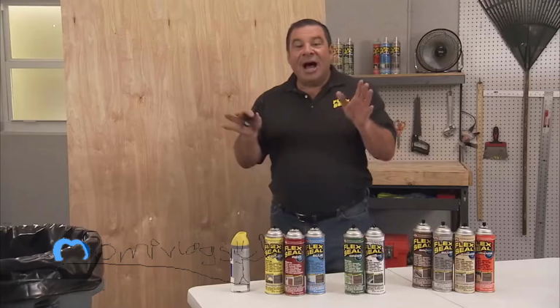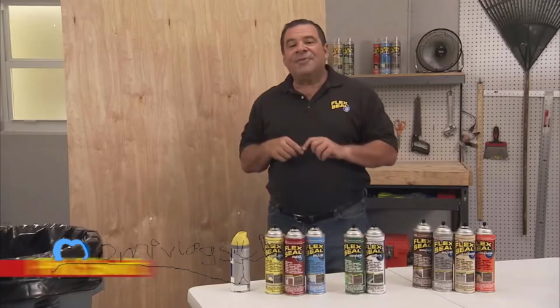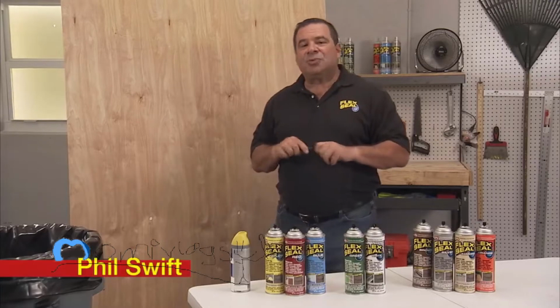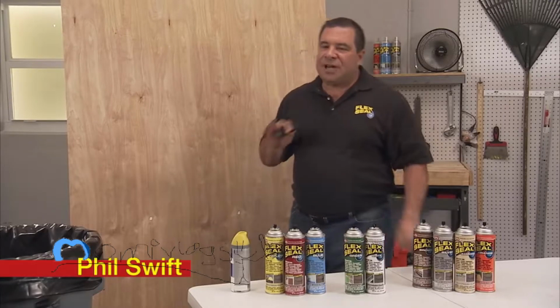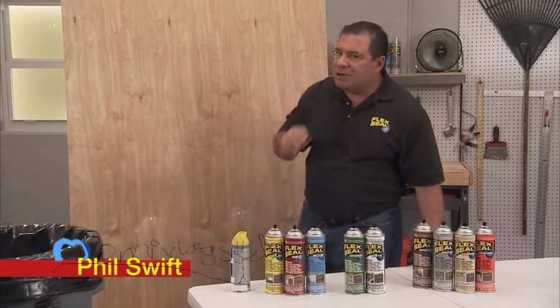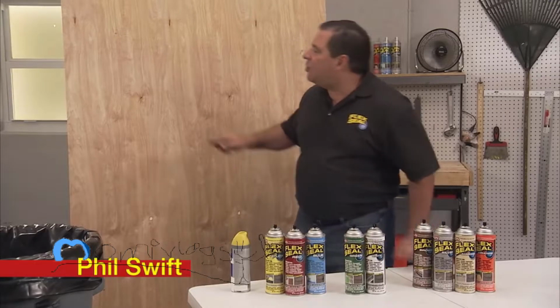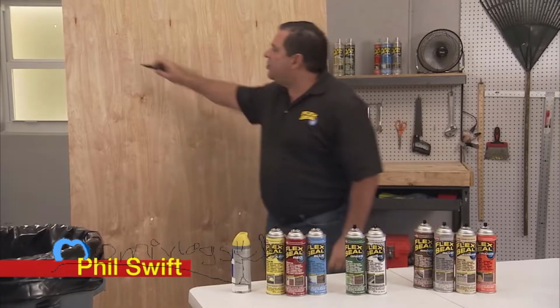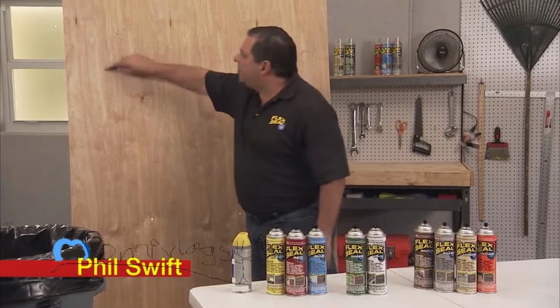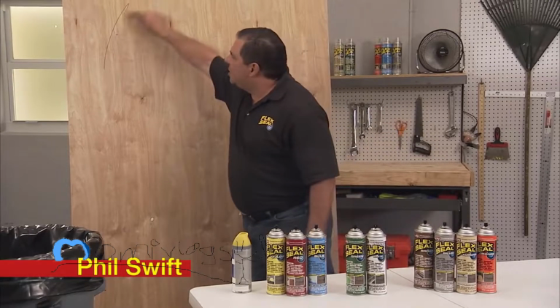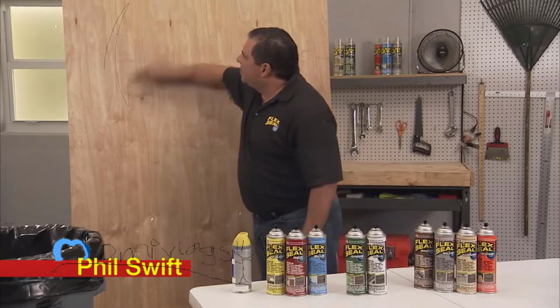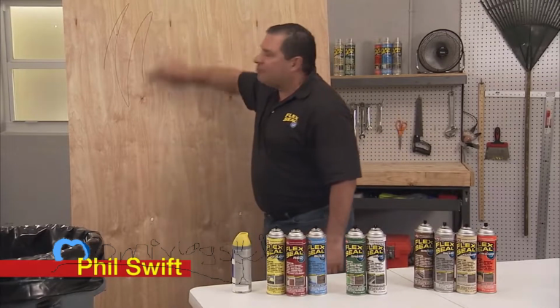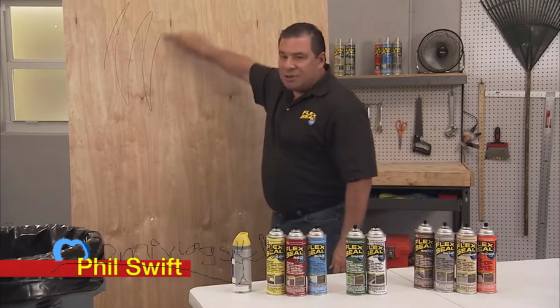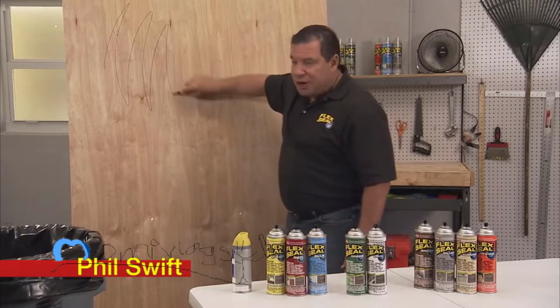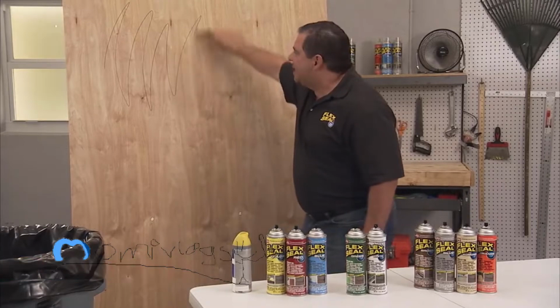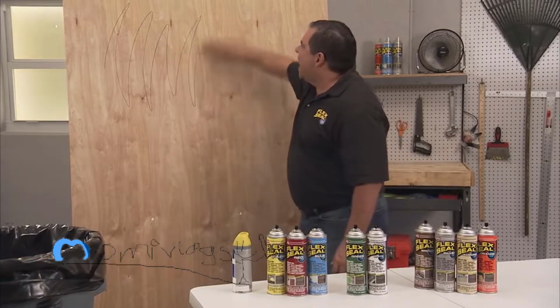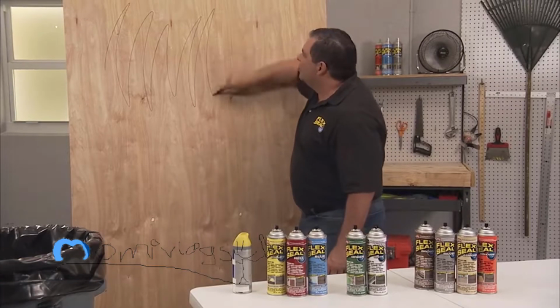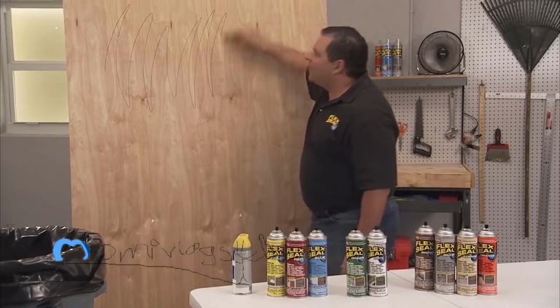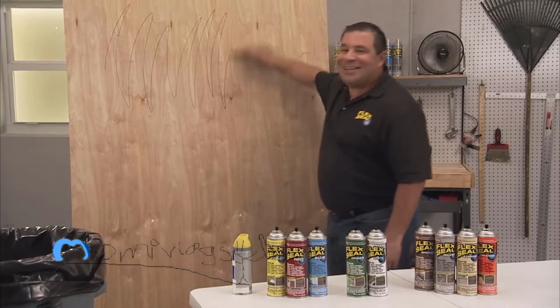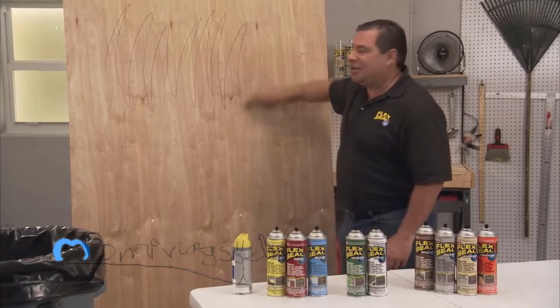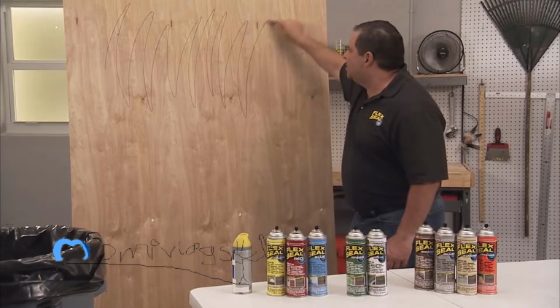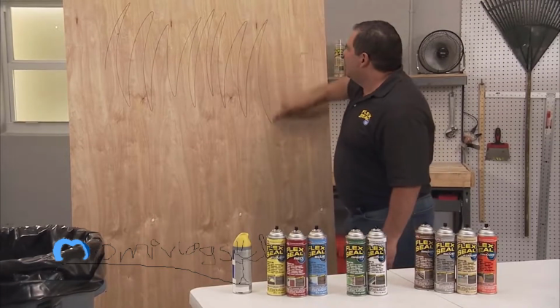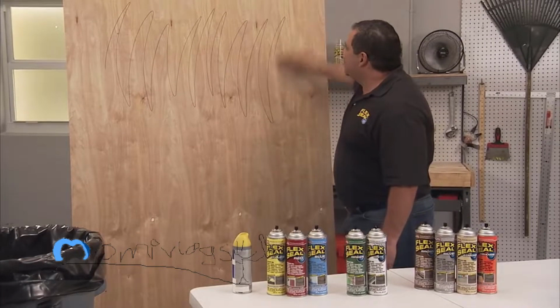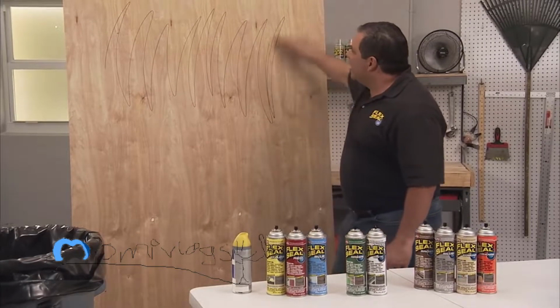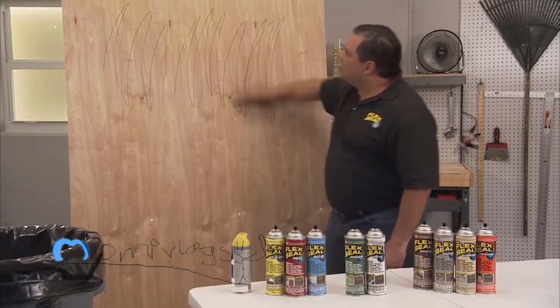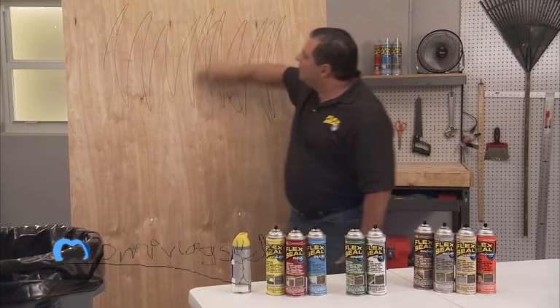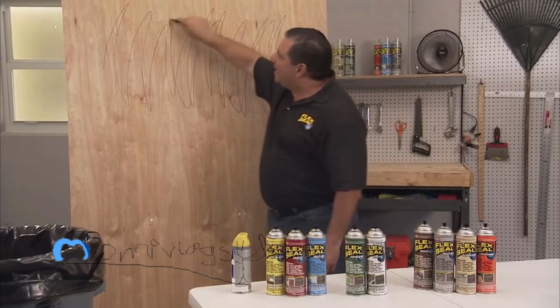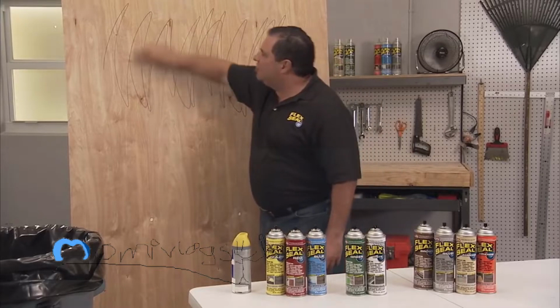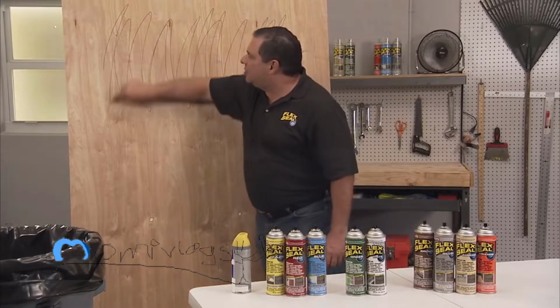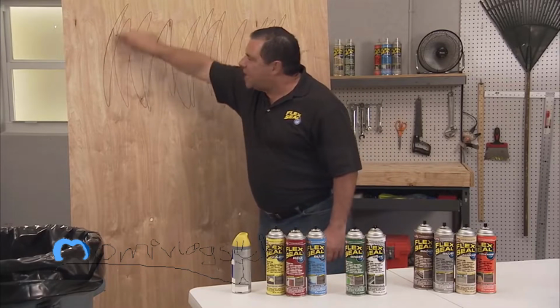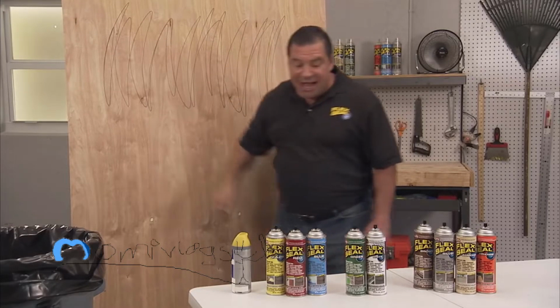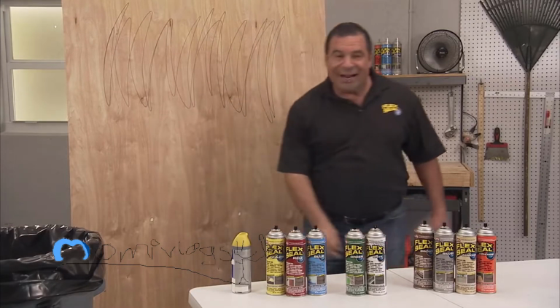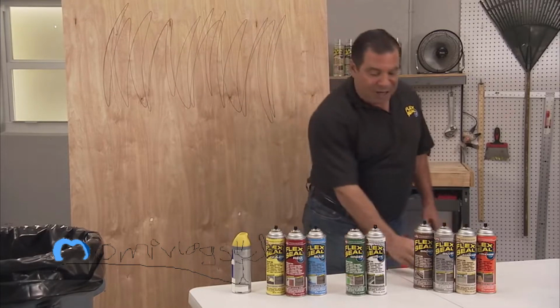Hi, I'm Phil Swift and I'm here to show you the difference between a regular spray paint and our new Flex Seal Colors. Flex Seal now comes in a bunch of vibrant new colors and they are incredible.